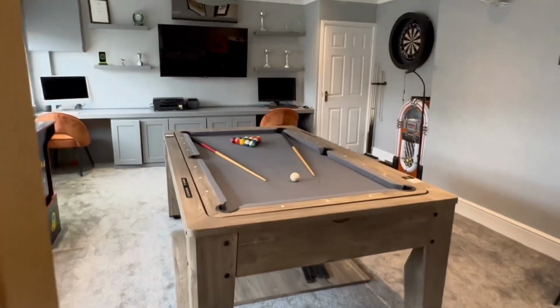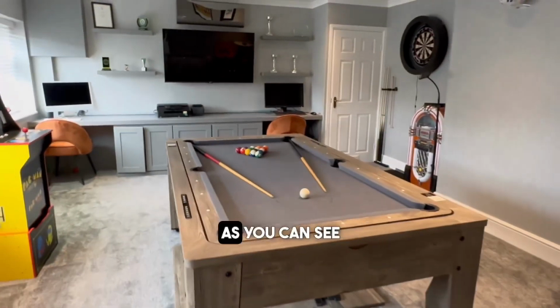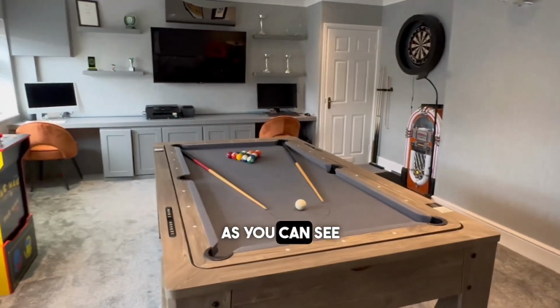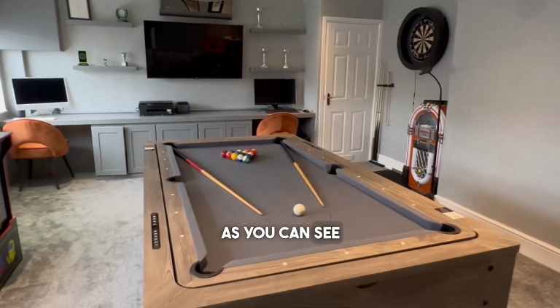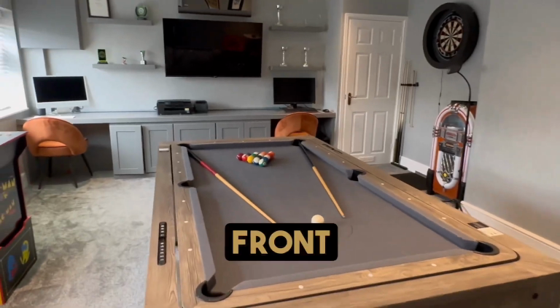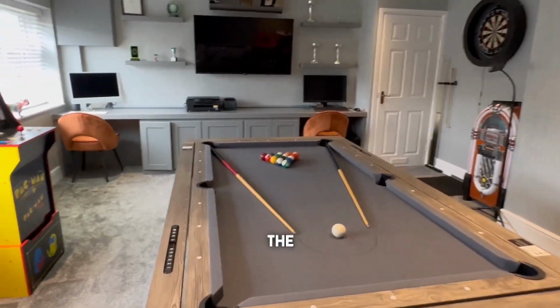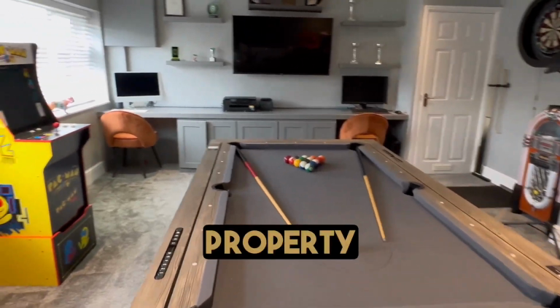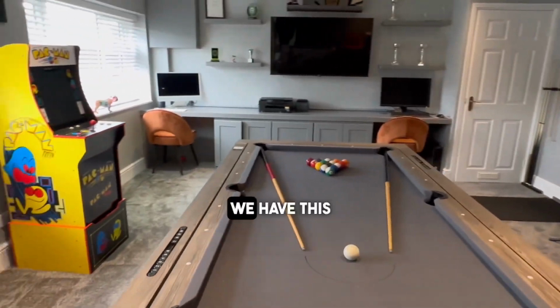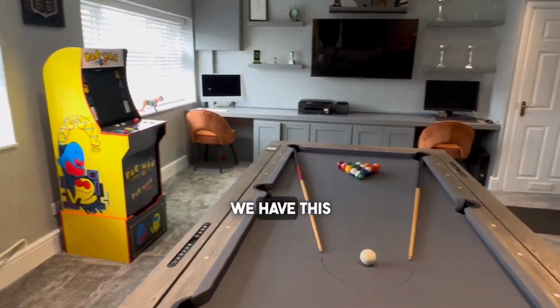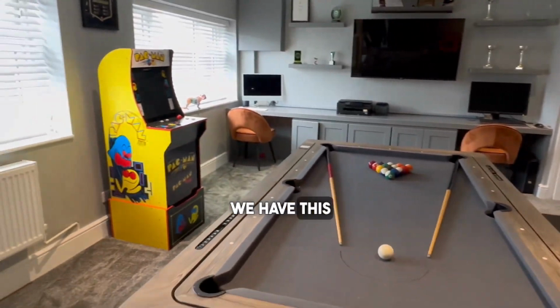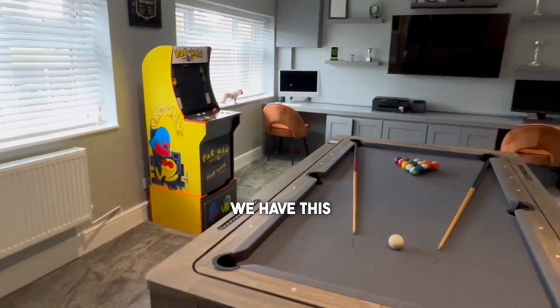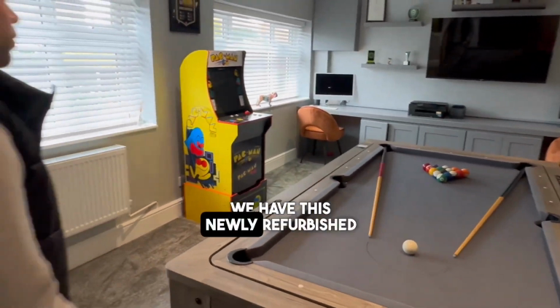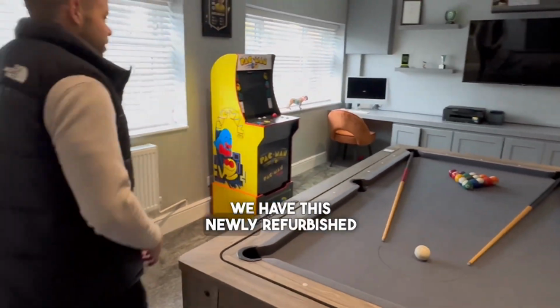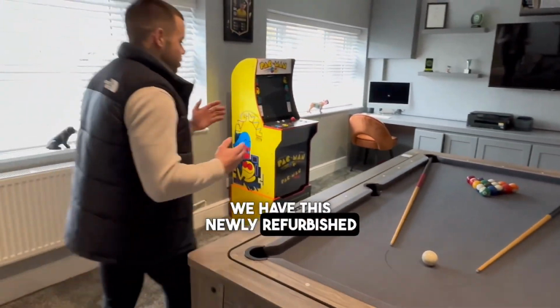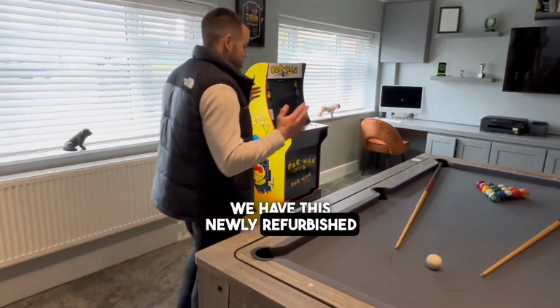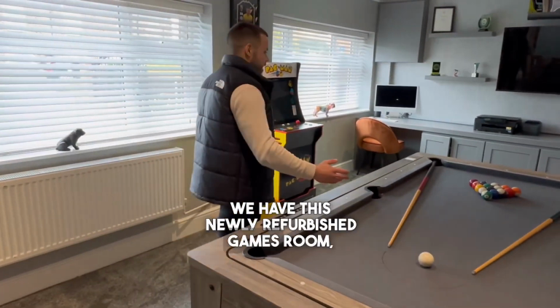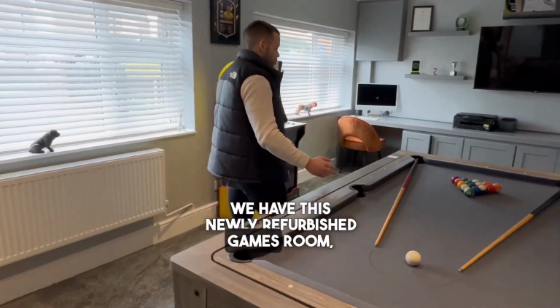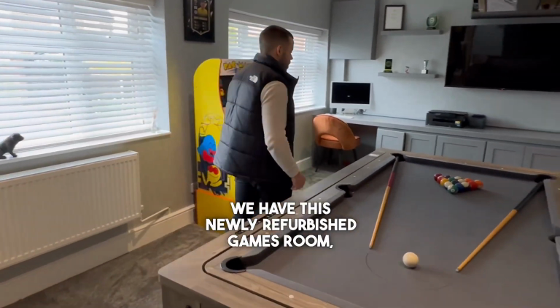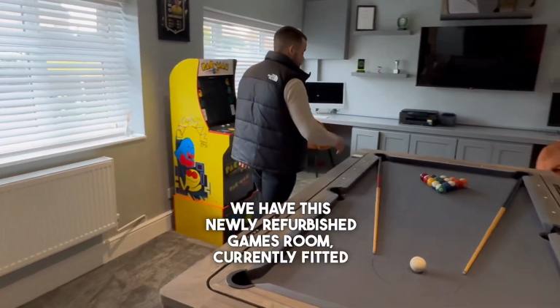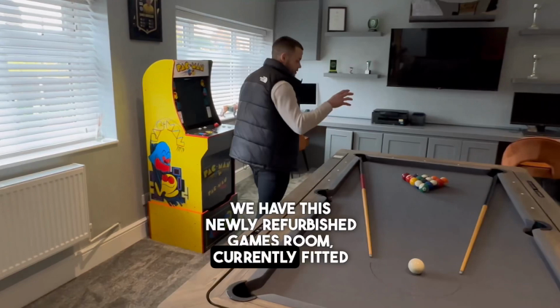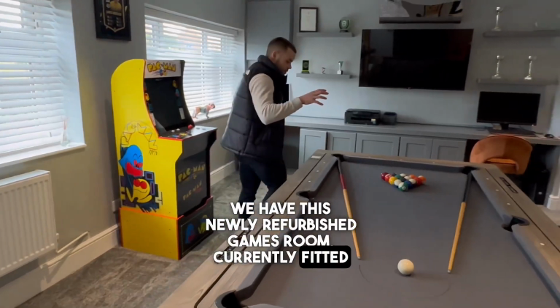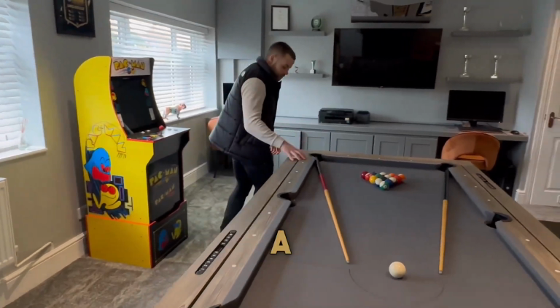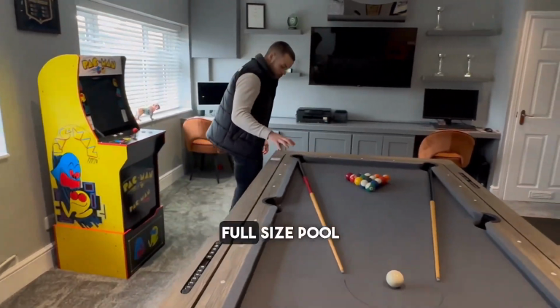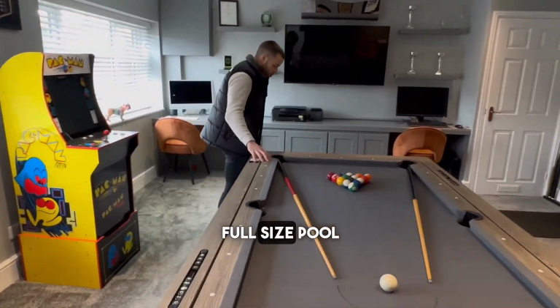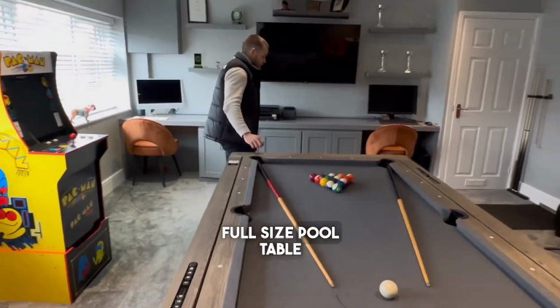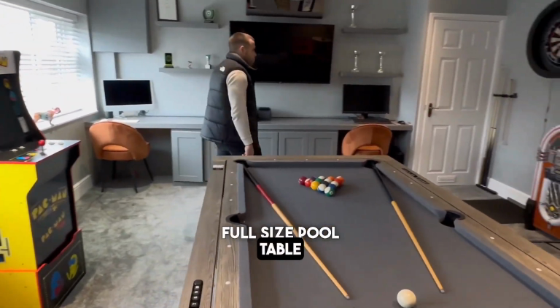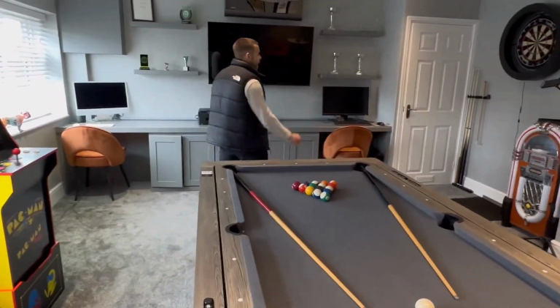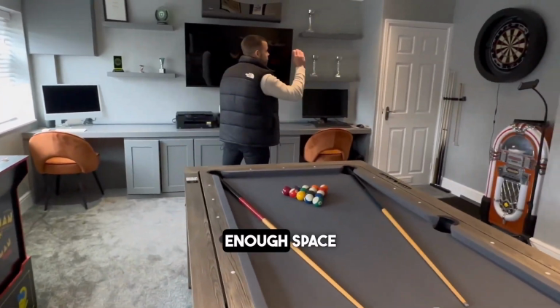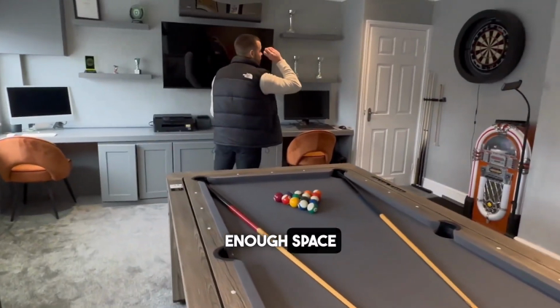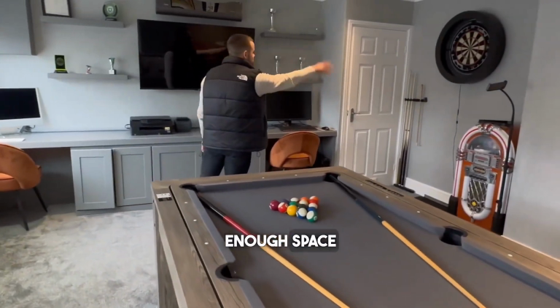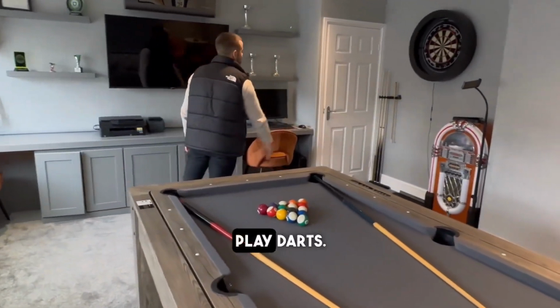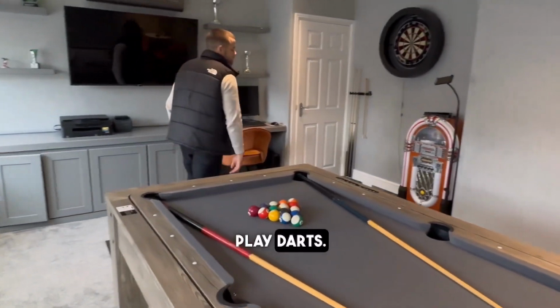As you can see at the front of the property we have this newly refurbished games room, currently fitted with a full-size pool table and a space to play darts.